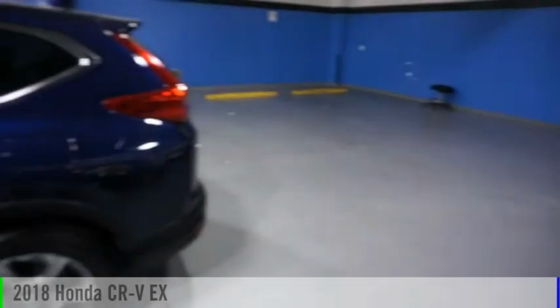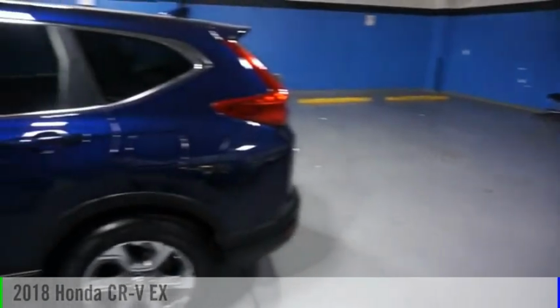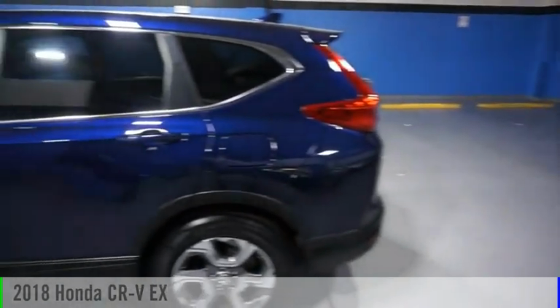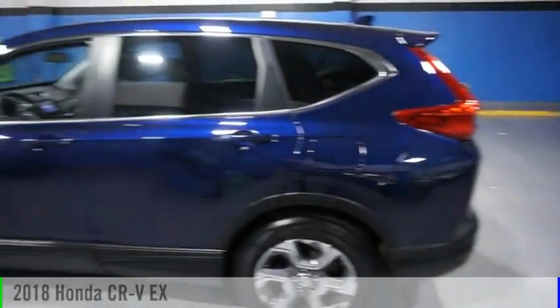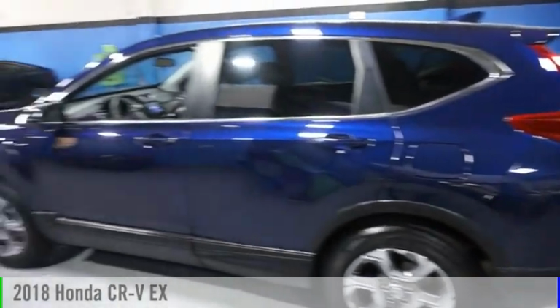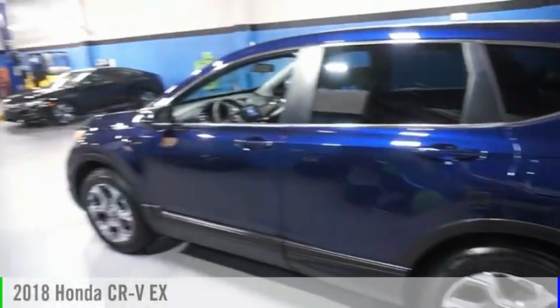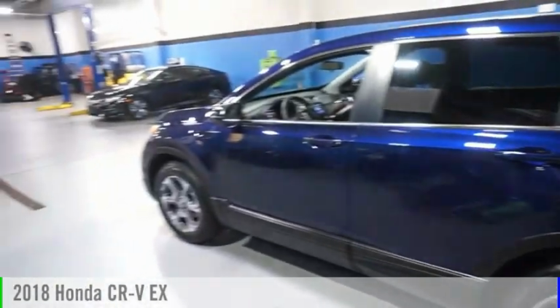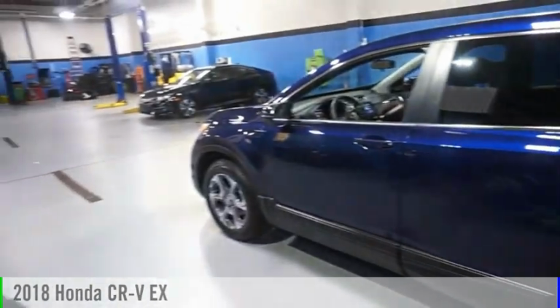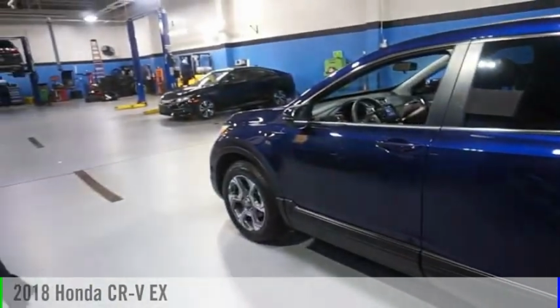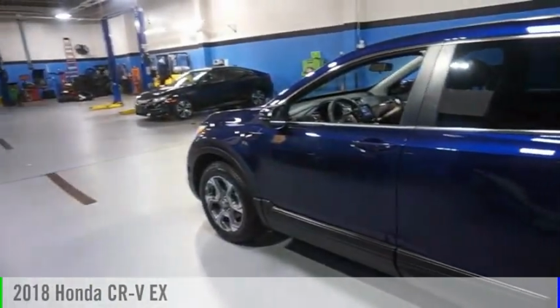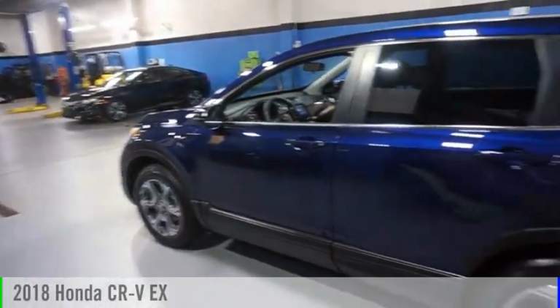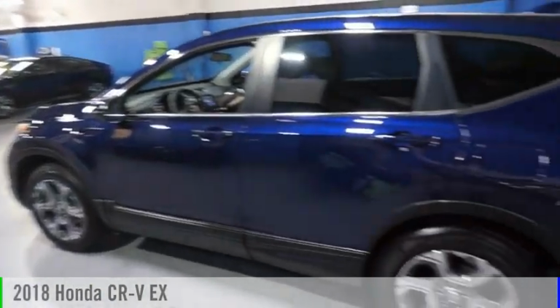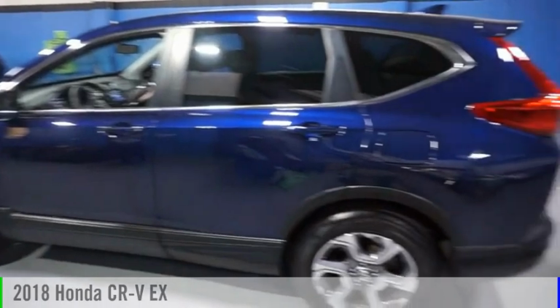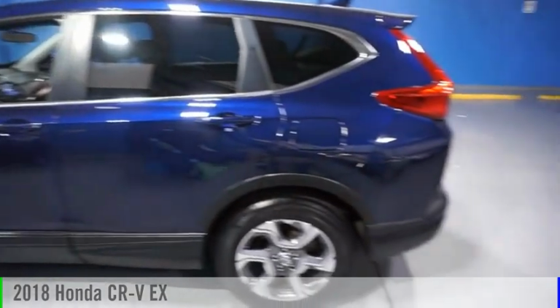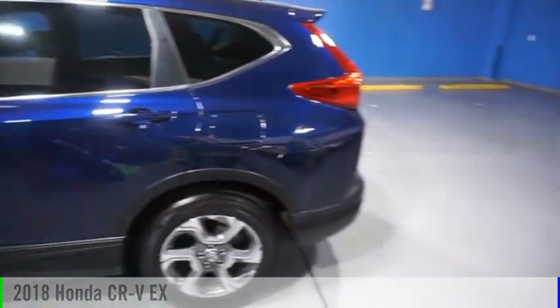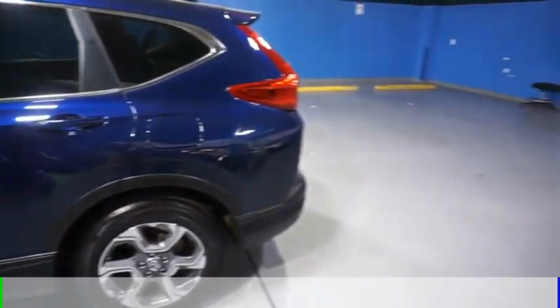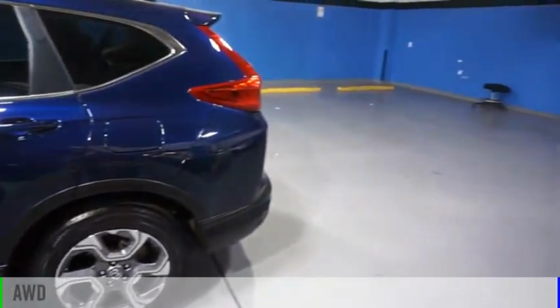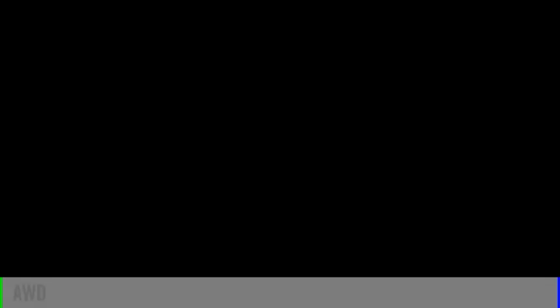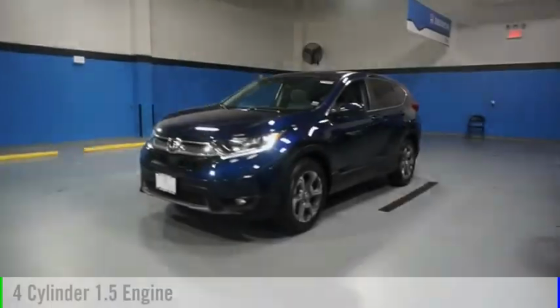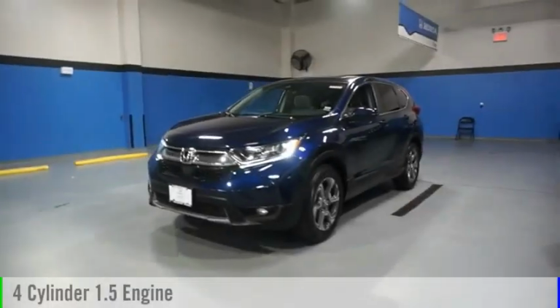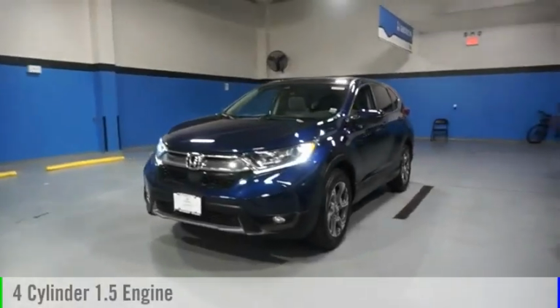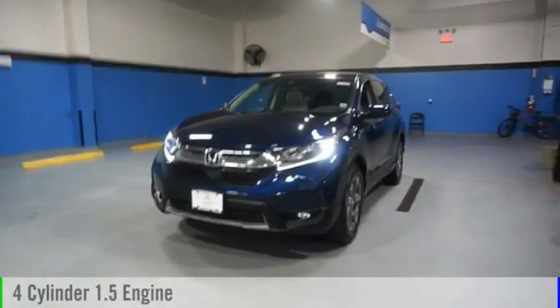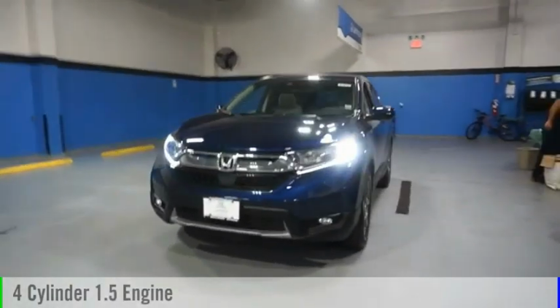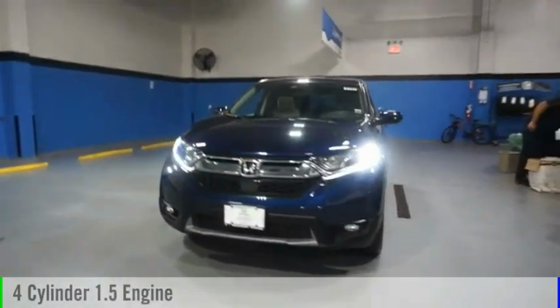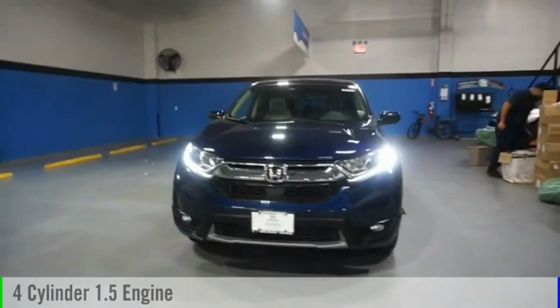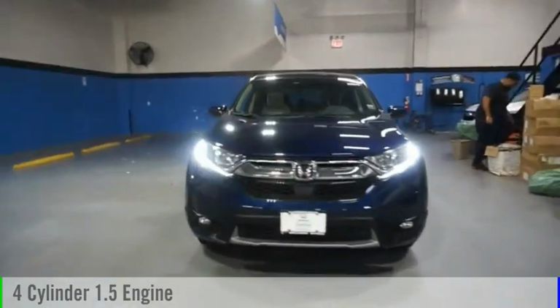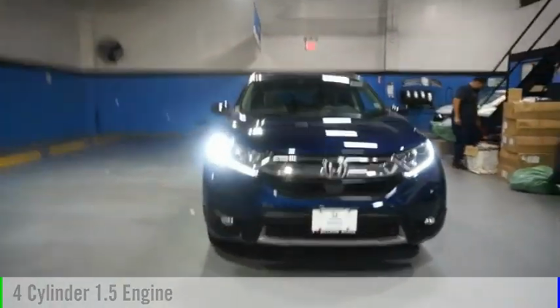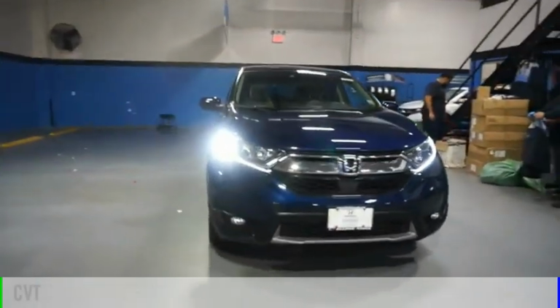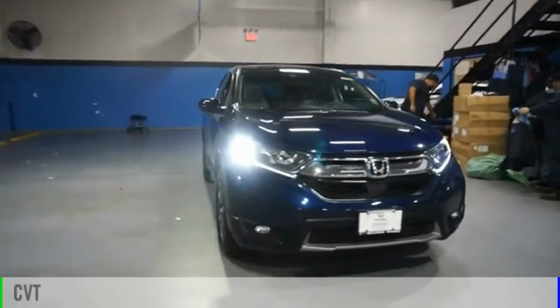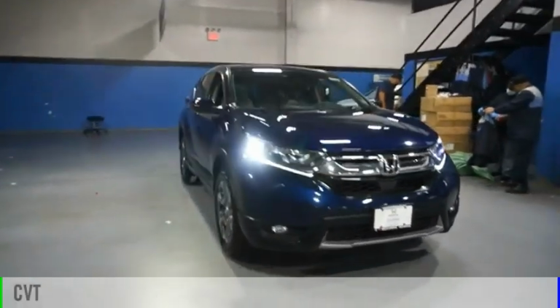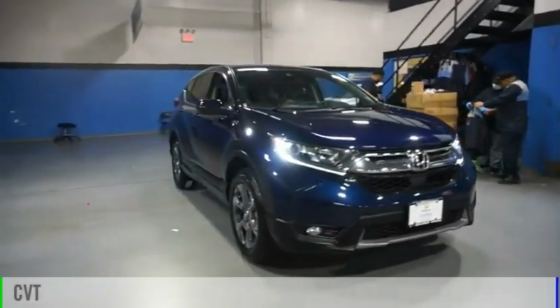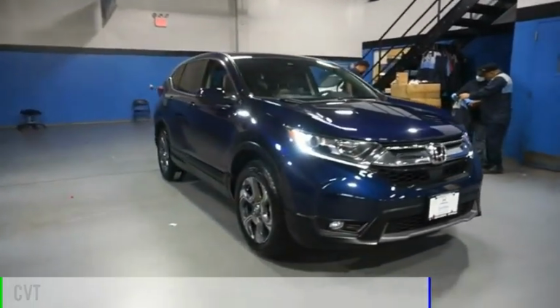Looking for the right vehicle? Check out the 2018 CR-V. This vehicle is powered by an all-wheel drive, four-cylinder, 1.5-liter engine, and comes with a continuously variable transmission.